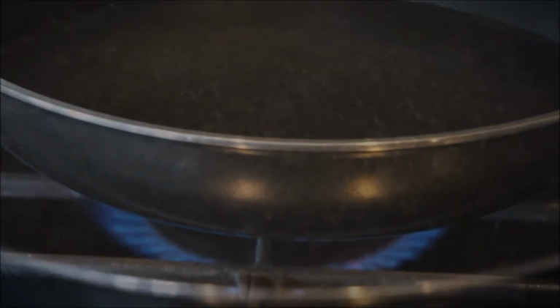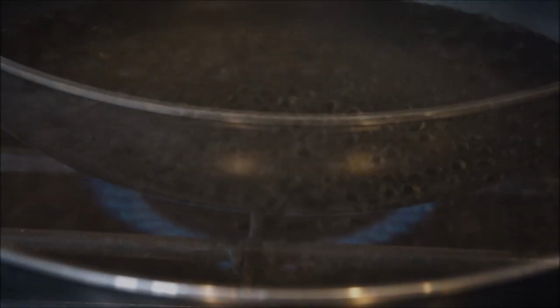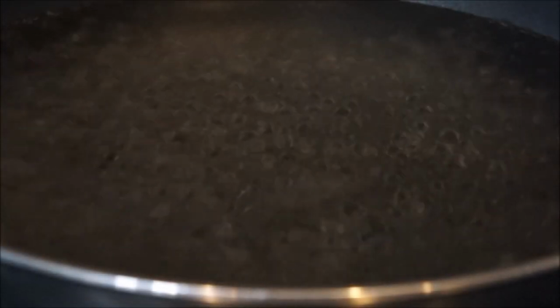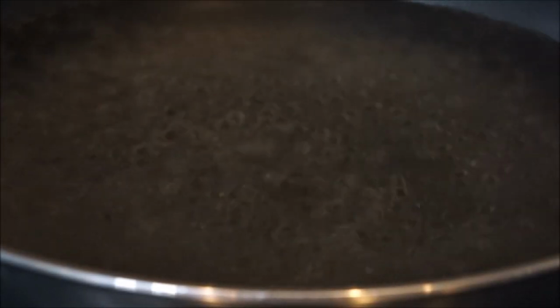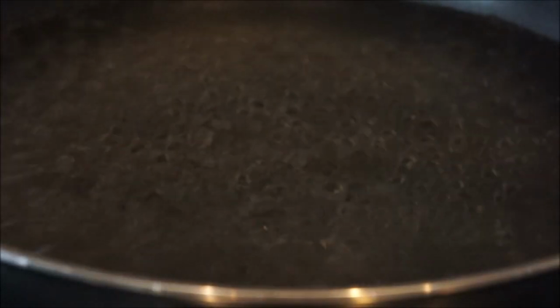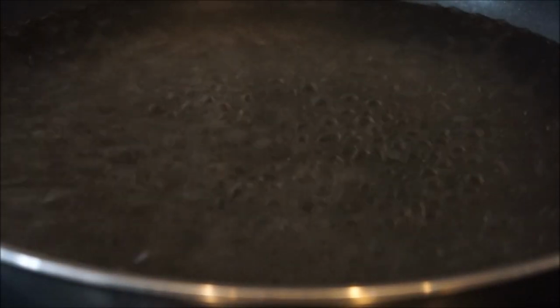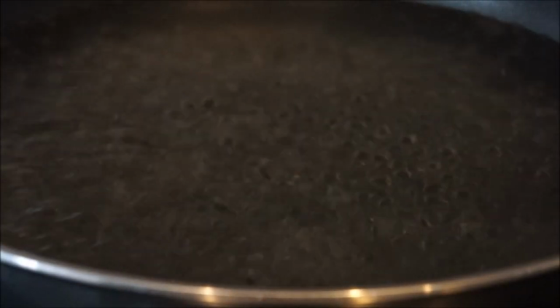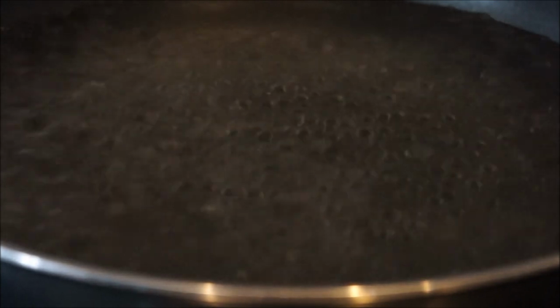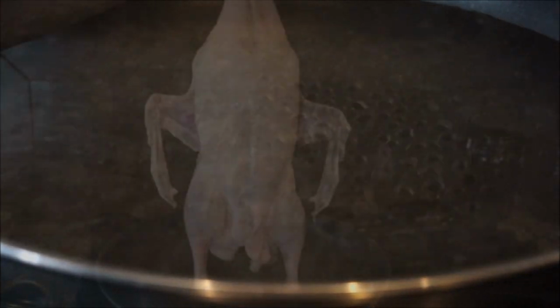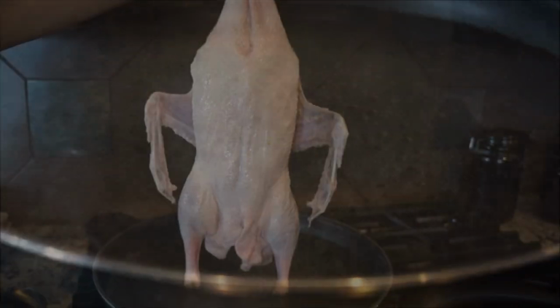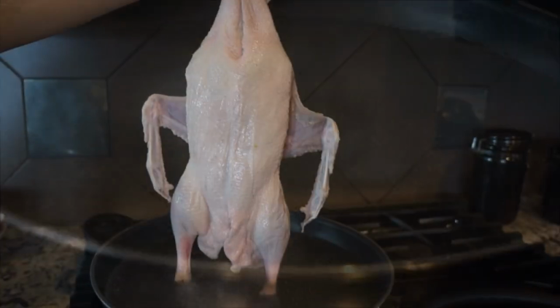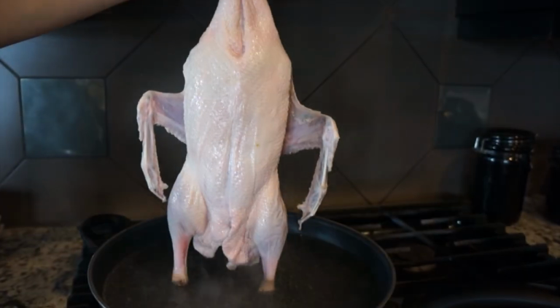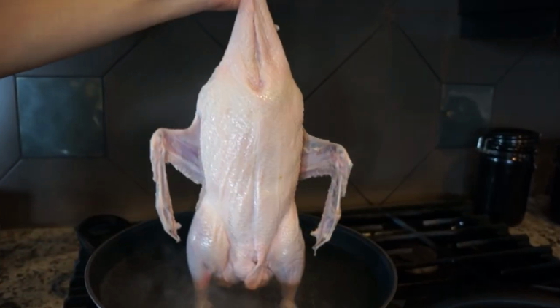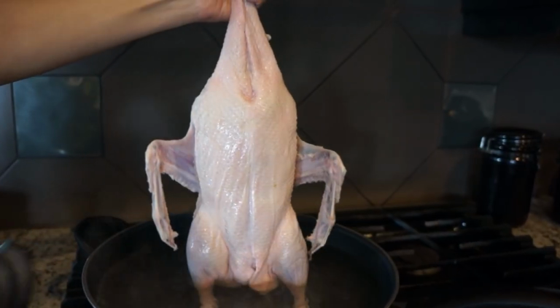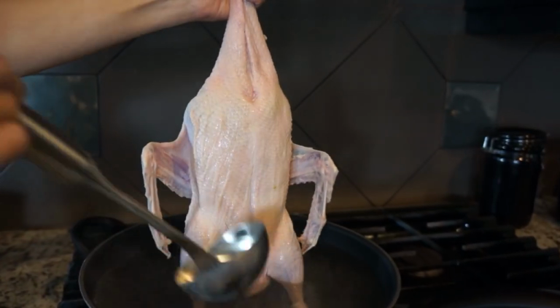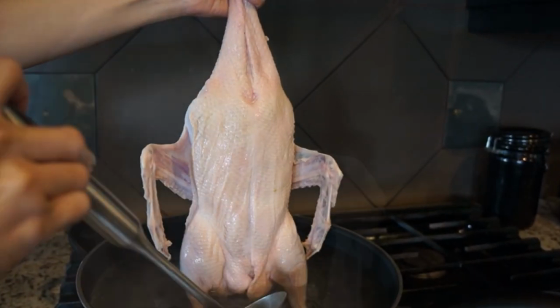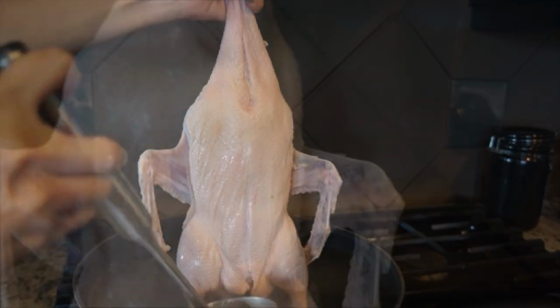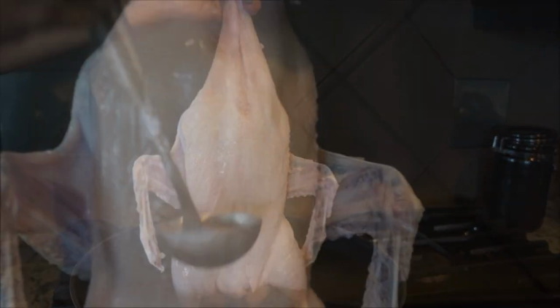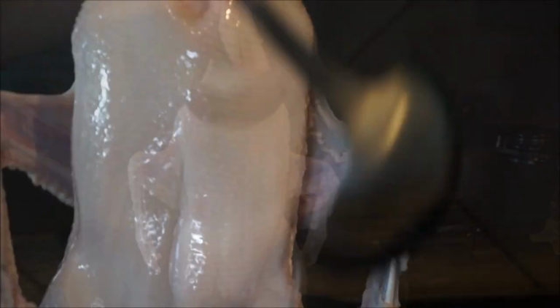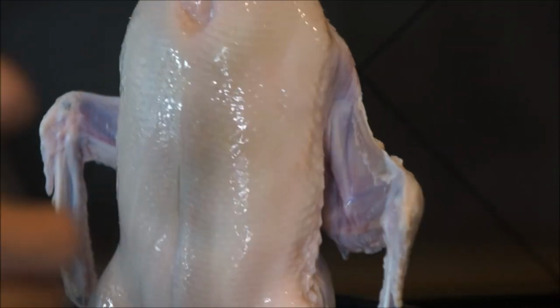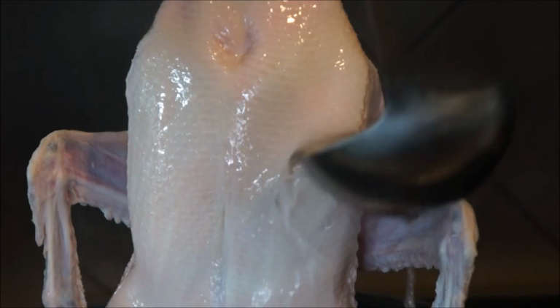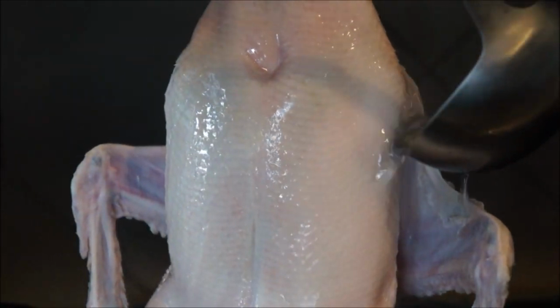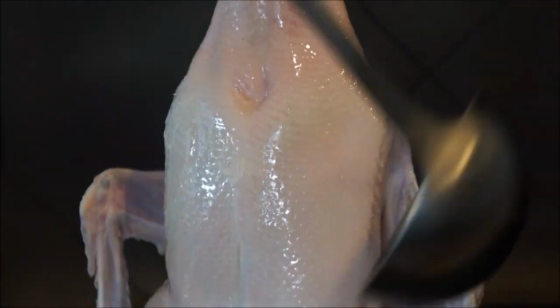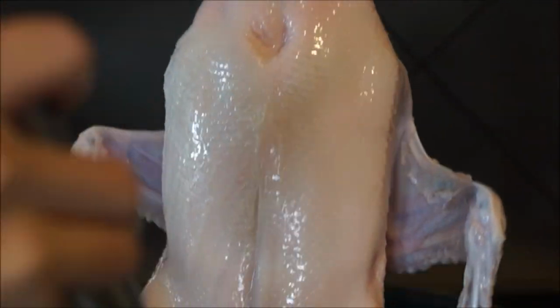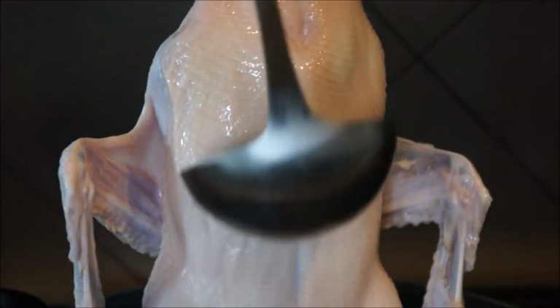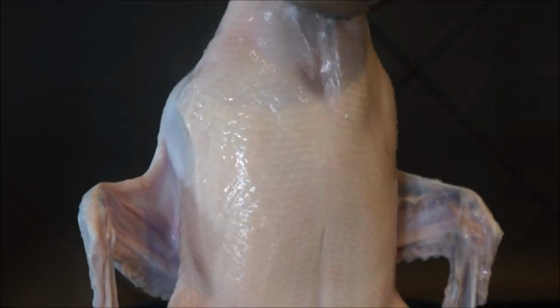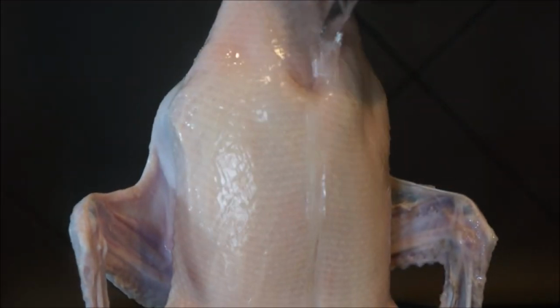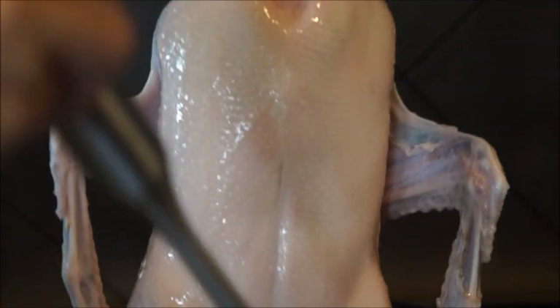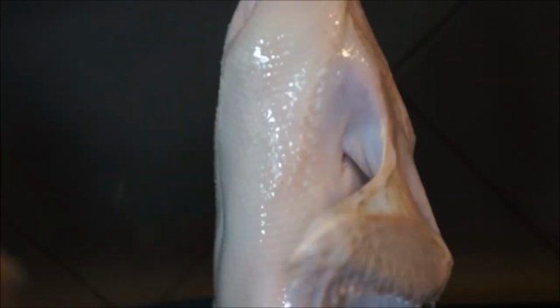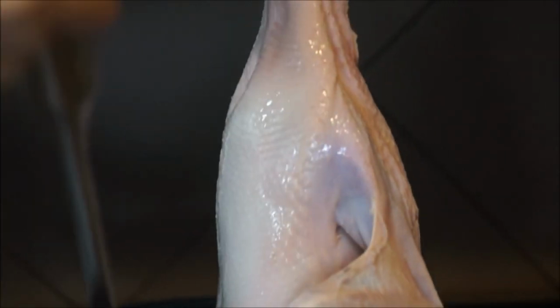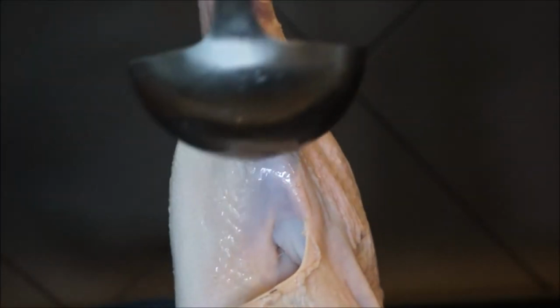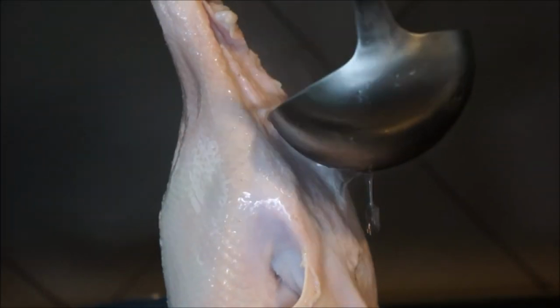First, let's prepare the bird. Bring a big wok of water to a boil — this poaching process will help separate the skin from the fat. See how wrinkly it is now? Watch what happens when I pour the hot water over the skin: it tightens right up. This will help give us that crispy skin.